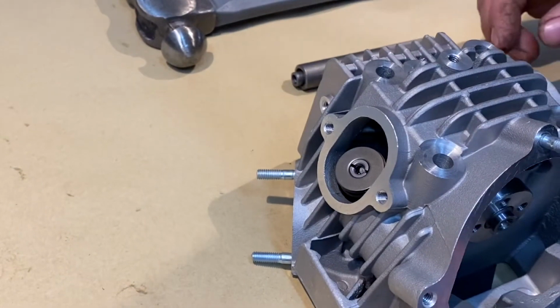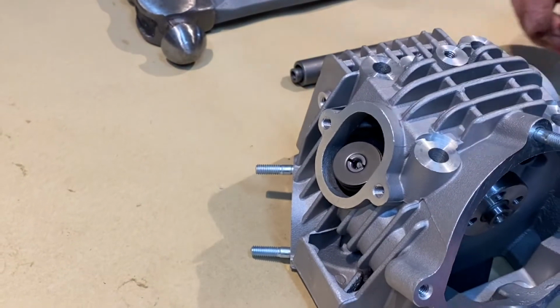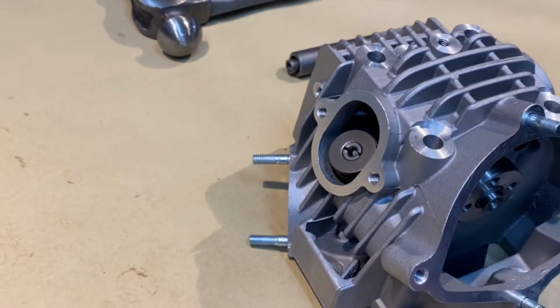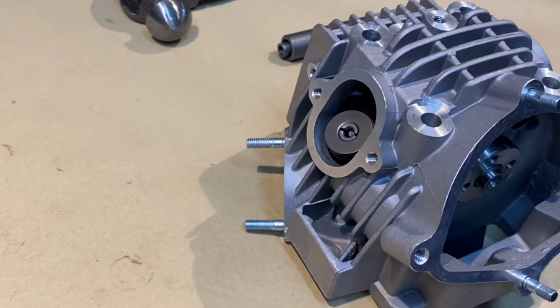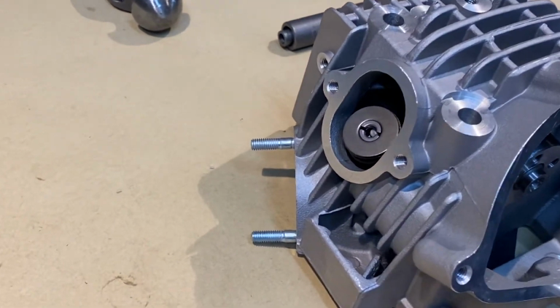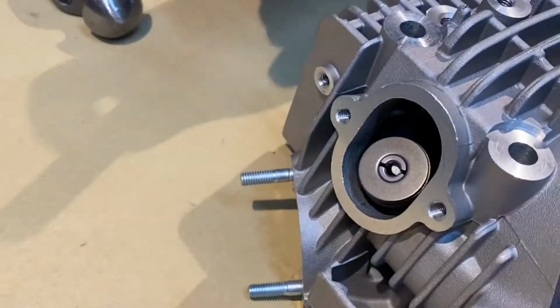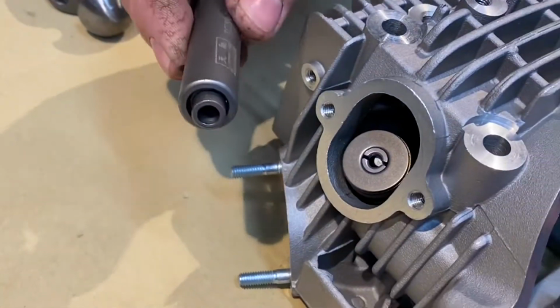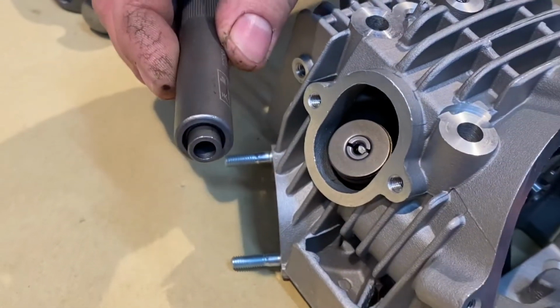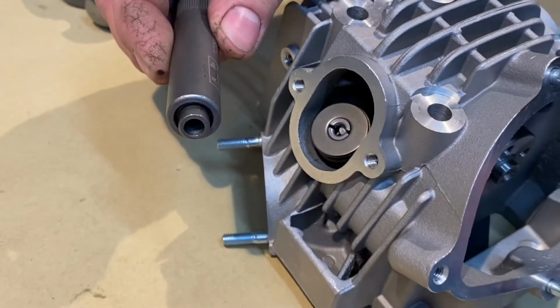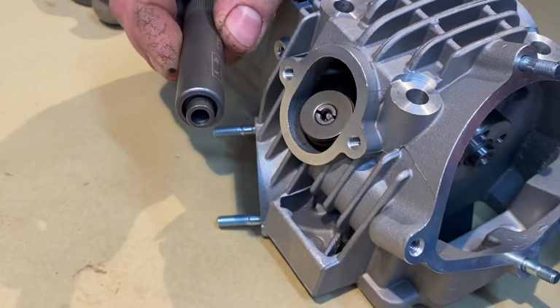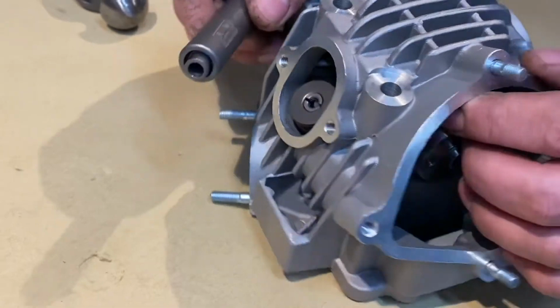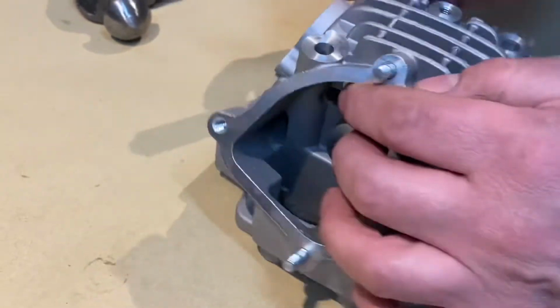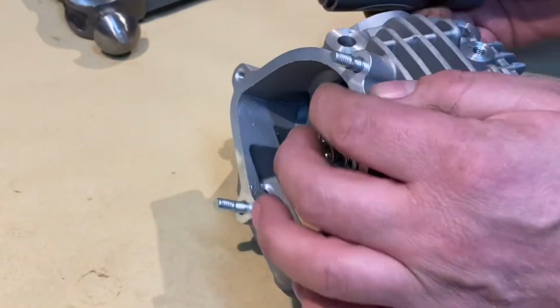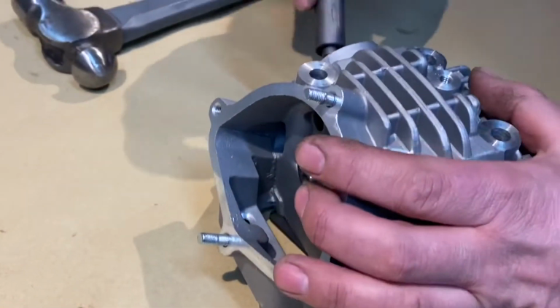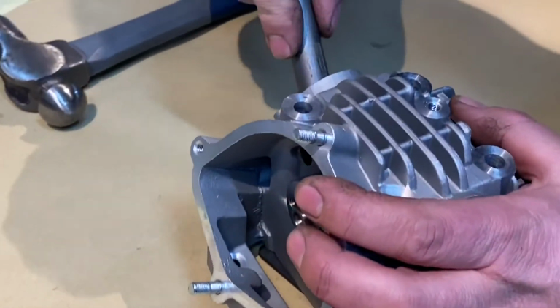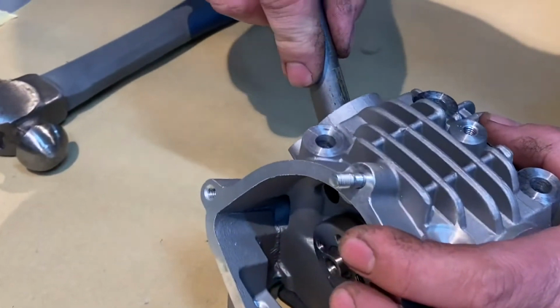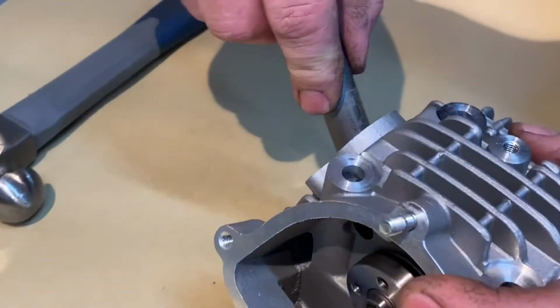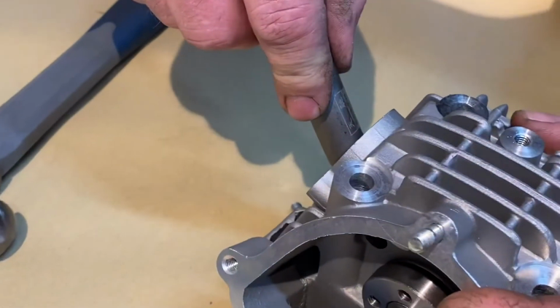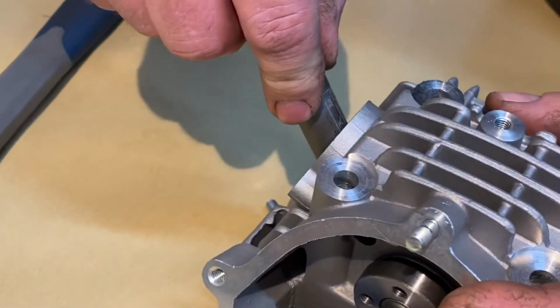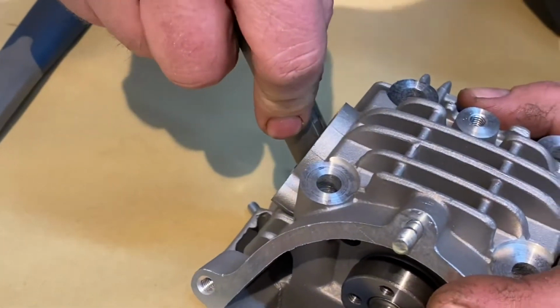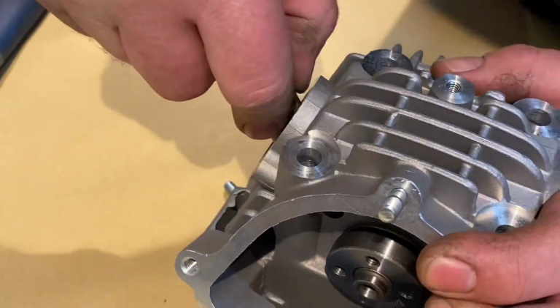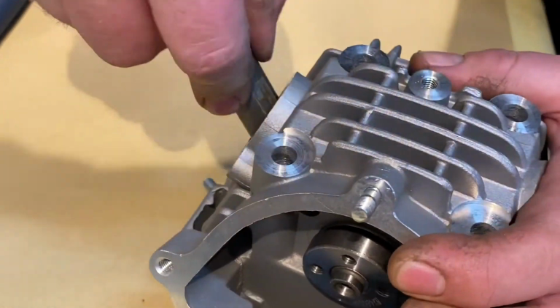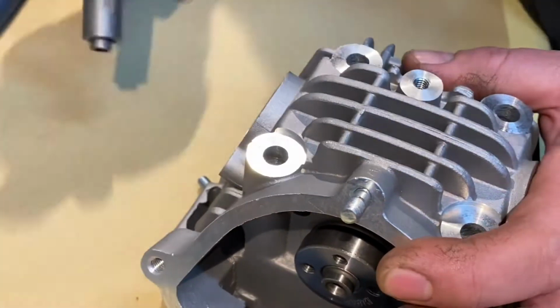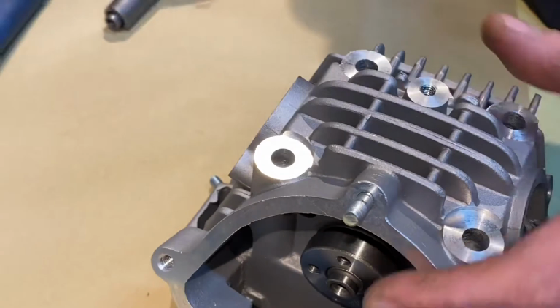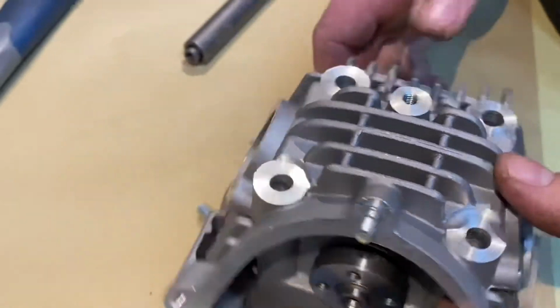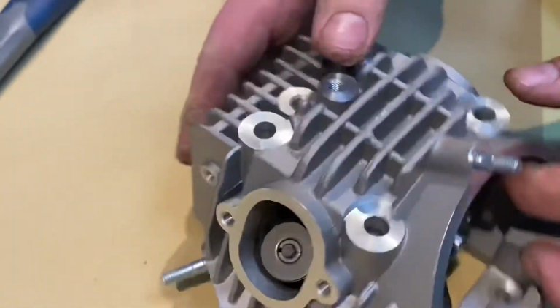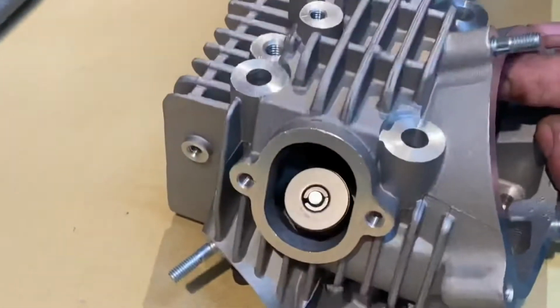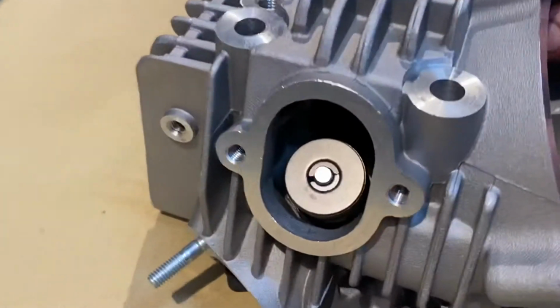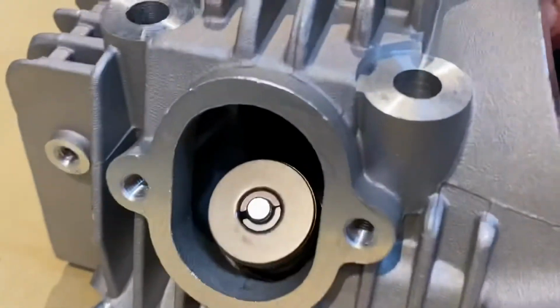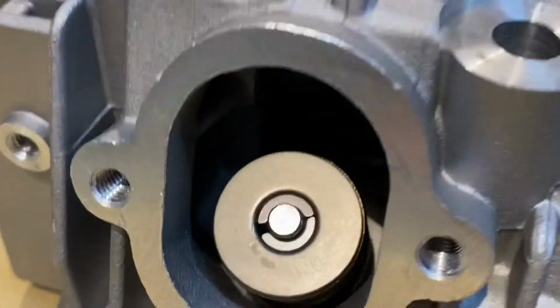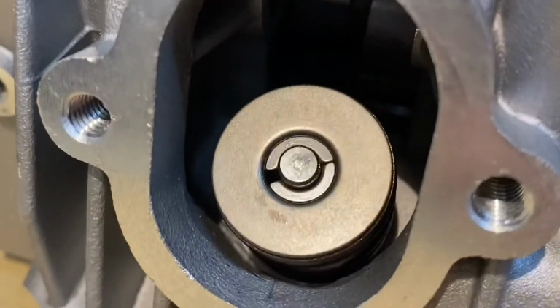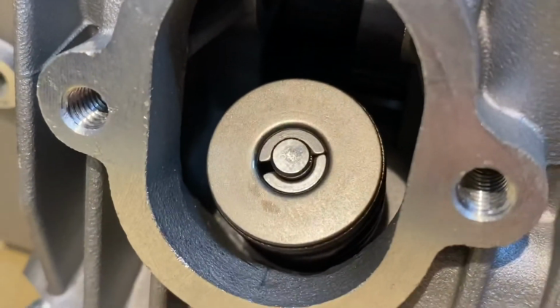Now you can see they just sort of rest in there. With the tool again, if you turn it this way it's easier to do it. On top of the valve, one push — like so — and they're in.